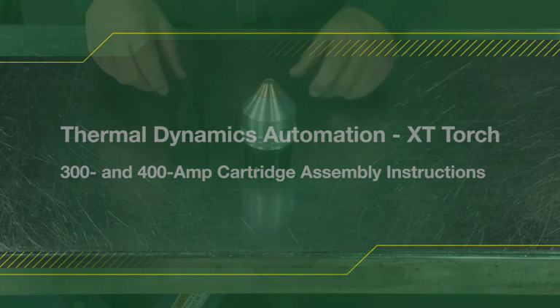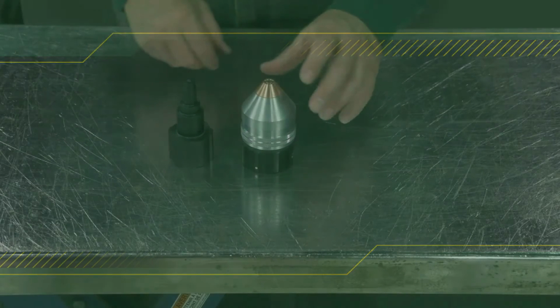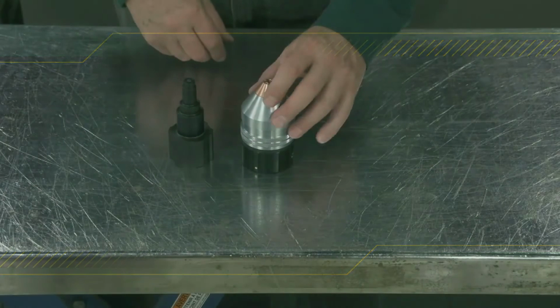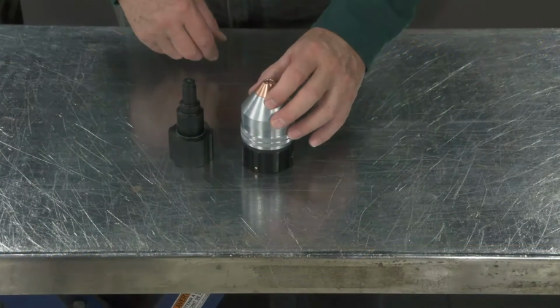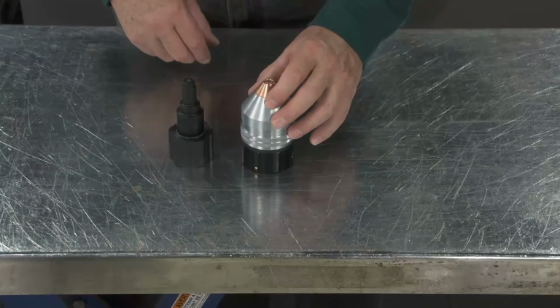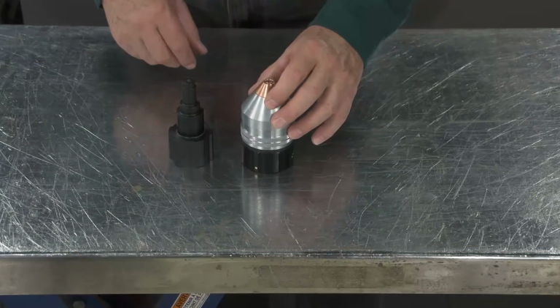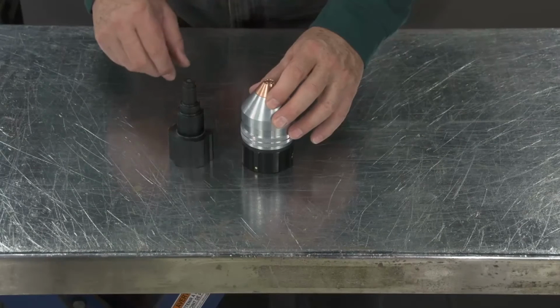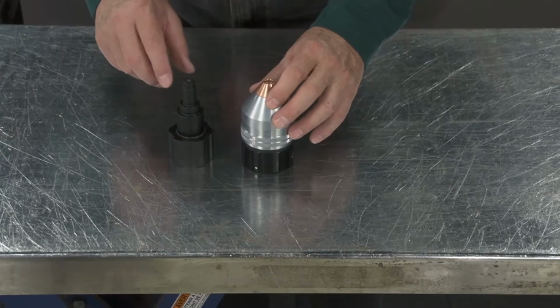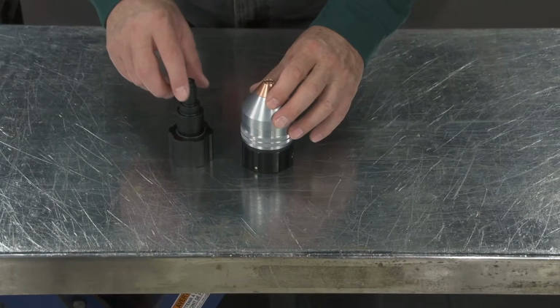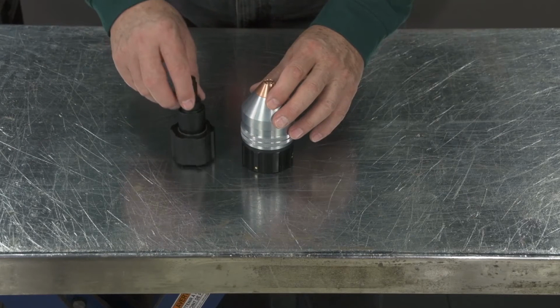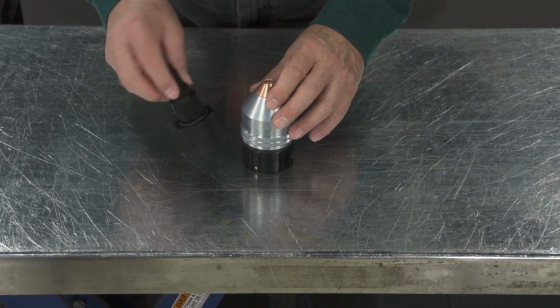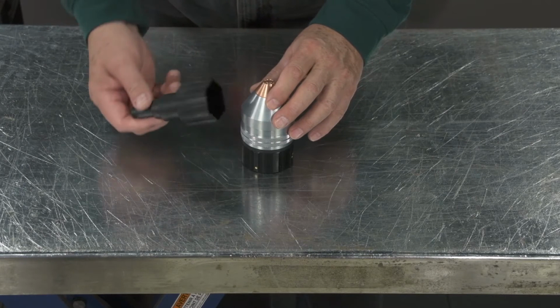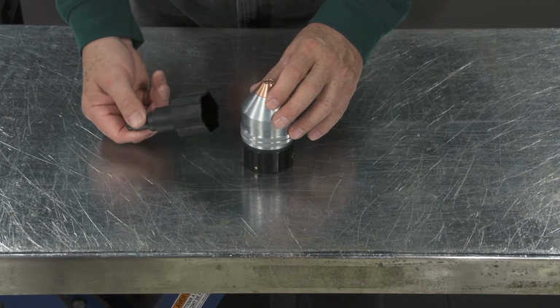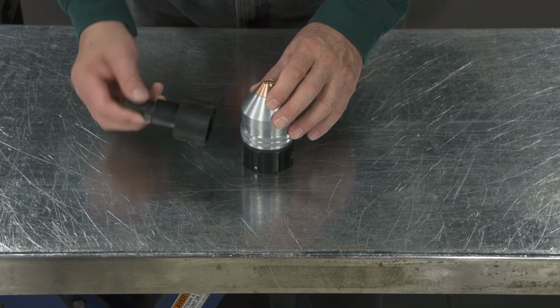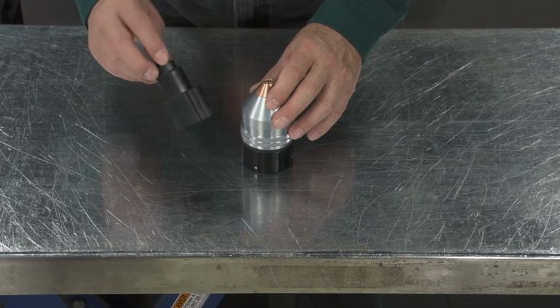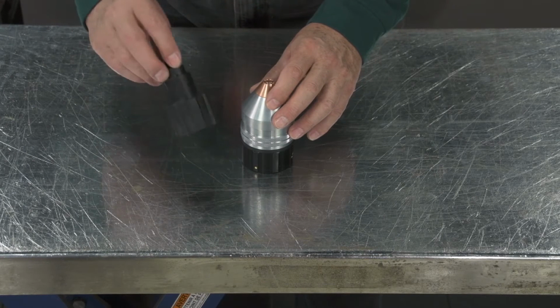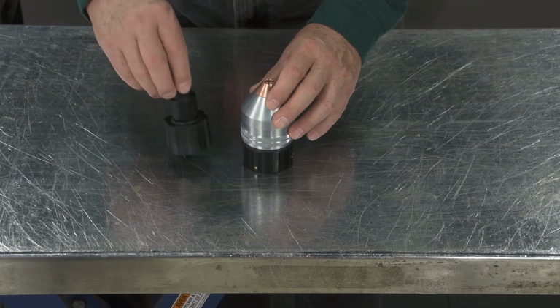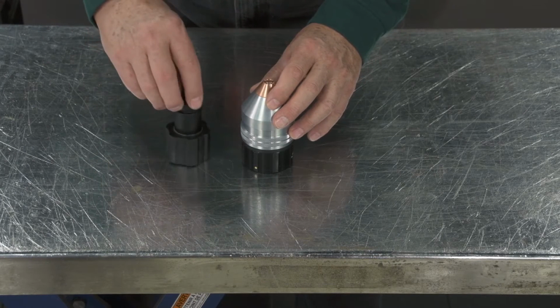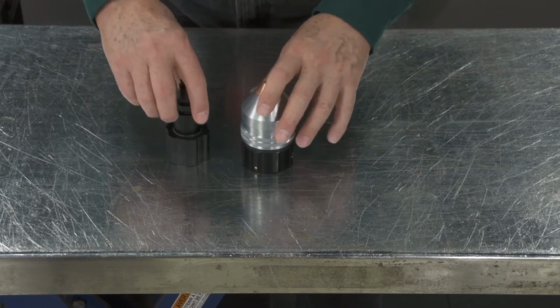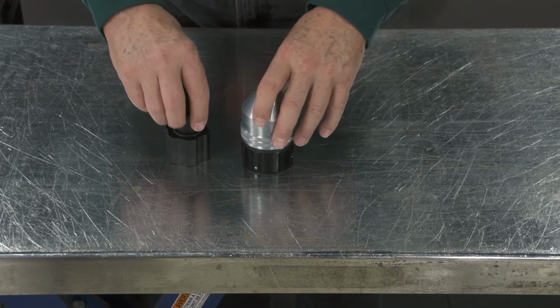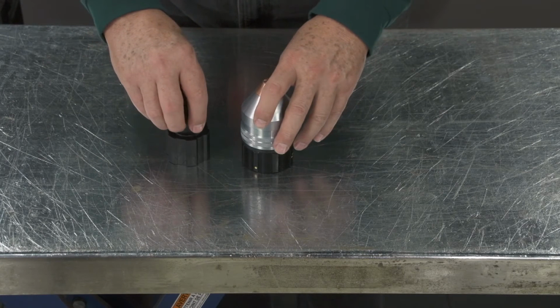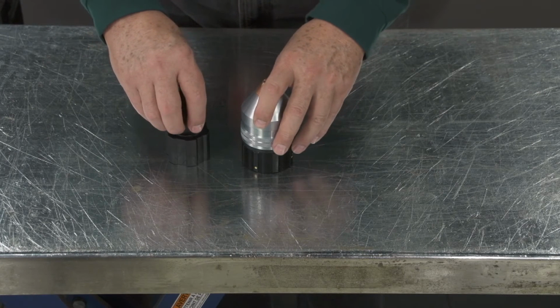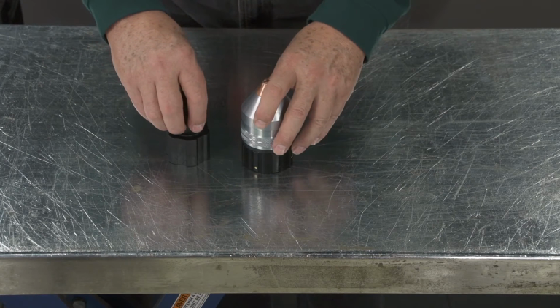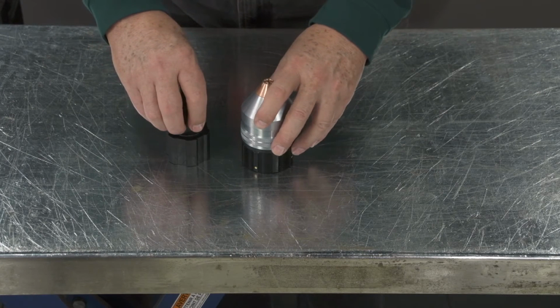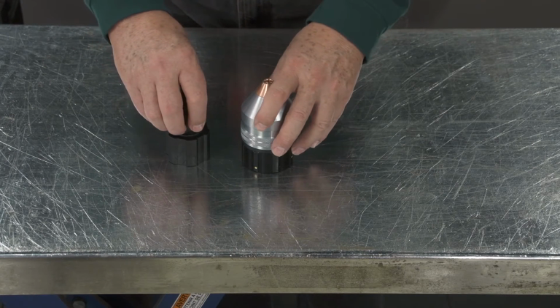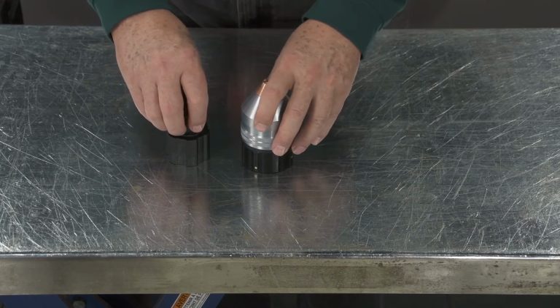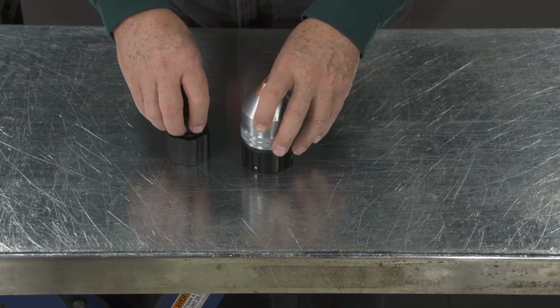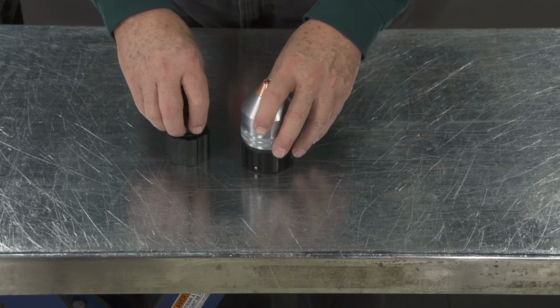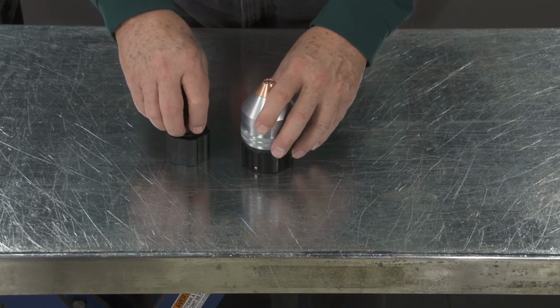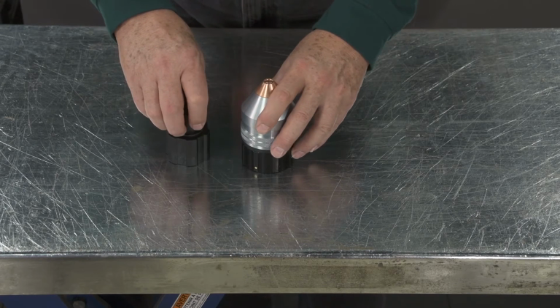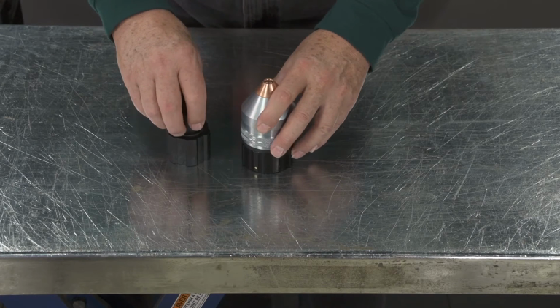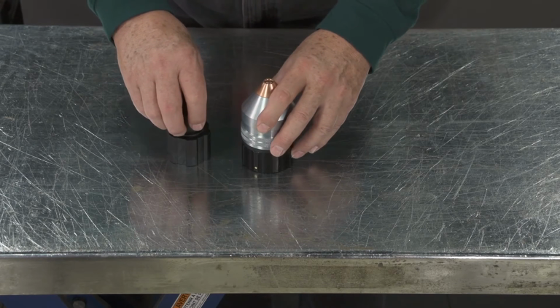This is a 400 amp cartridge. This is the only tool that you need to disassemble and assemble the cartridge assembly.